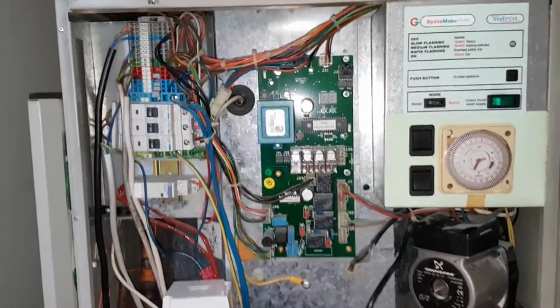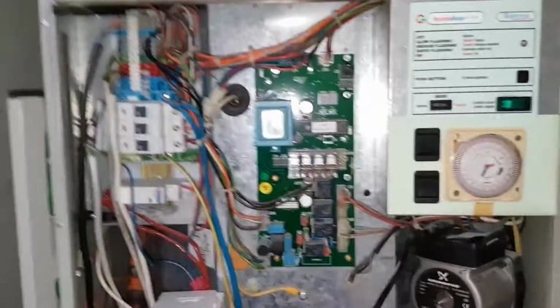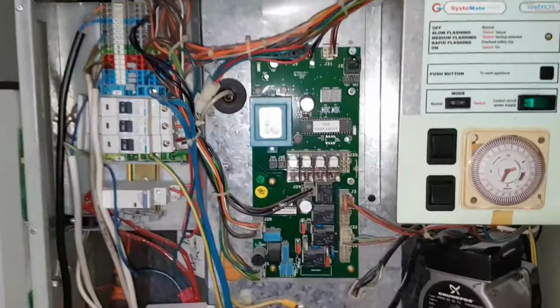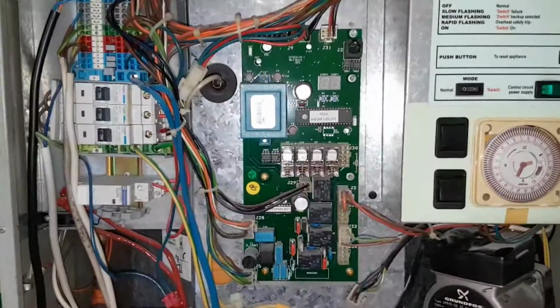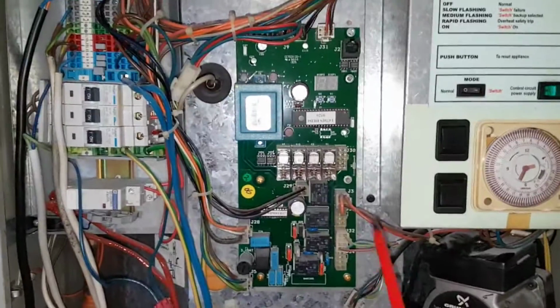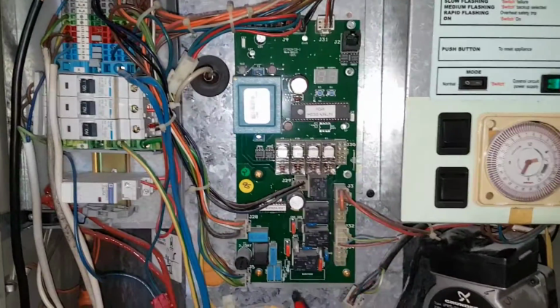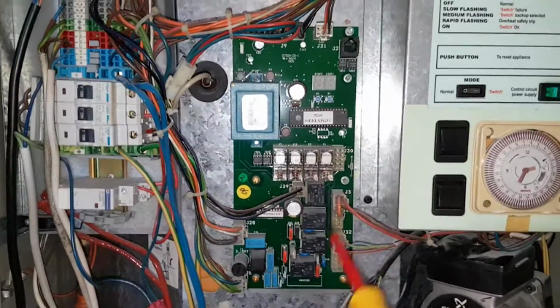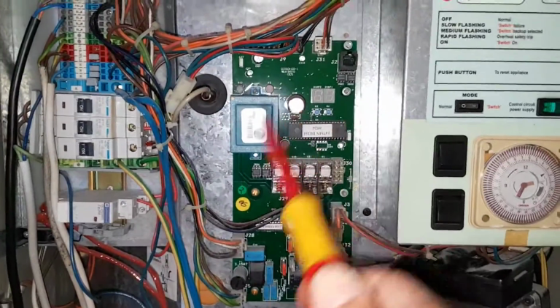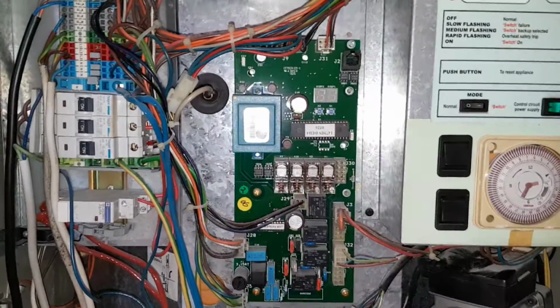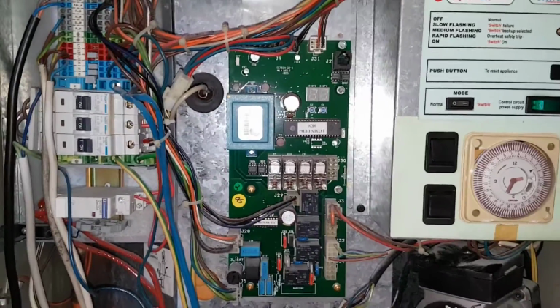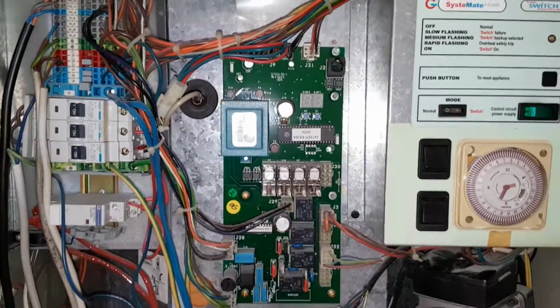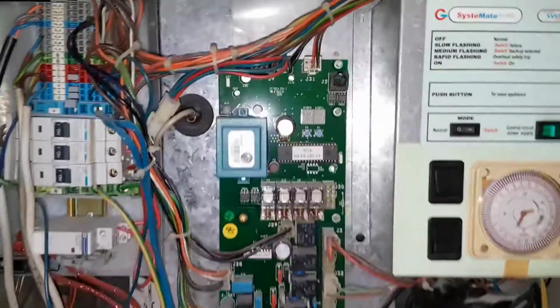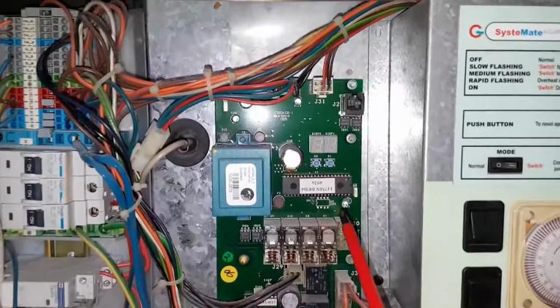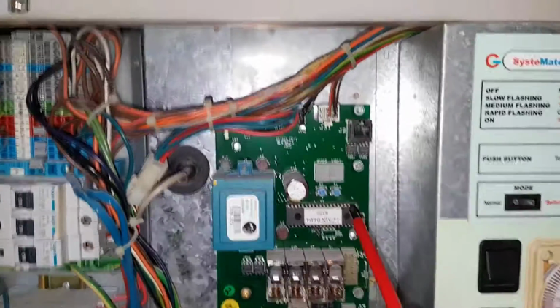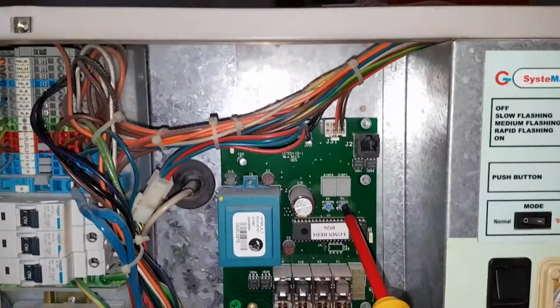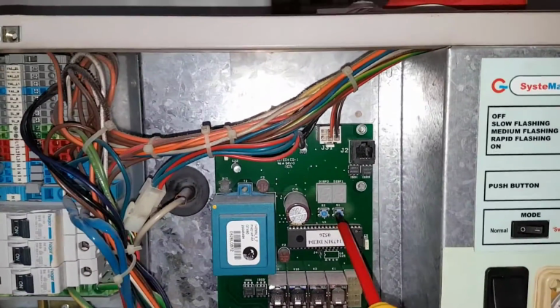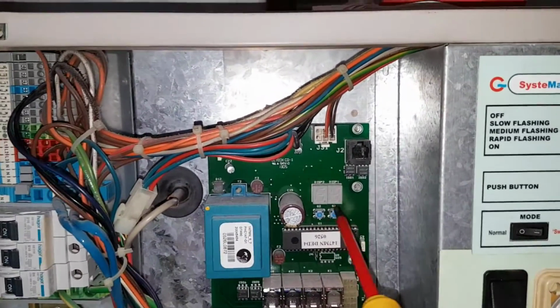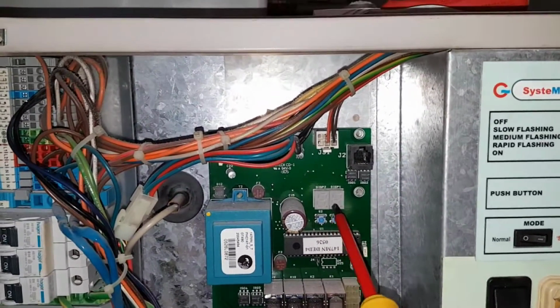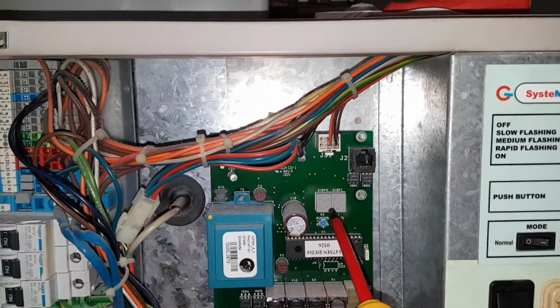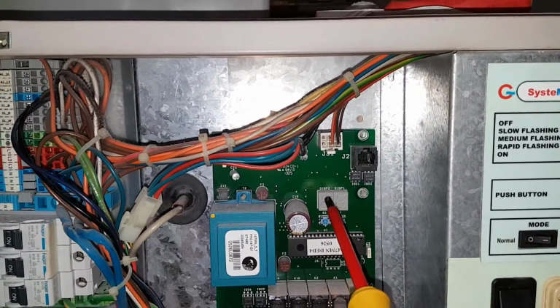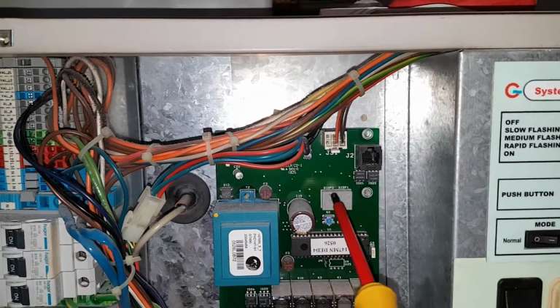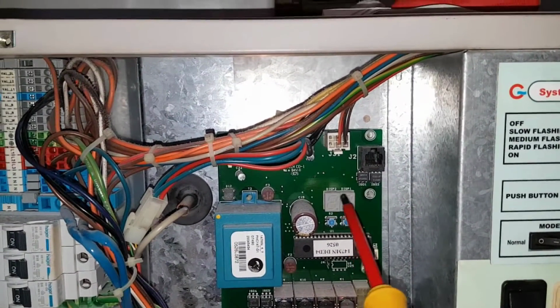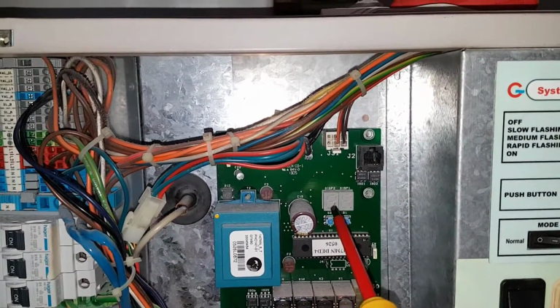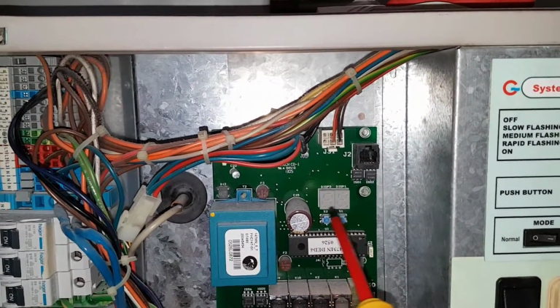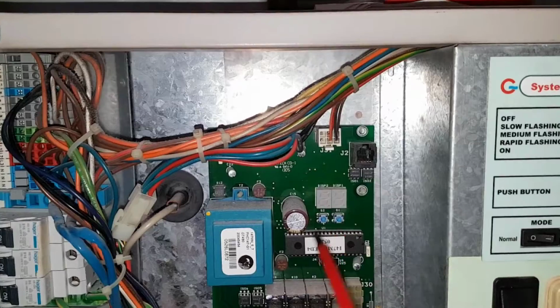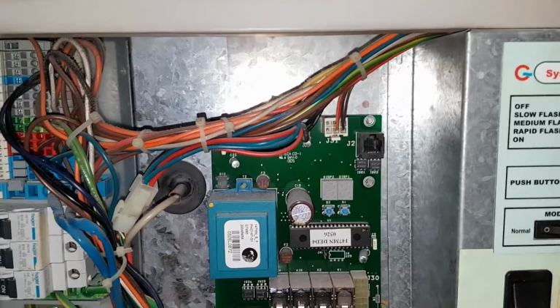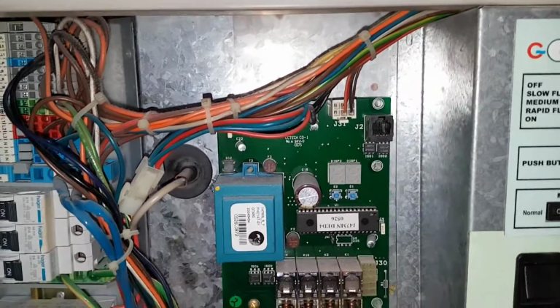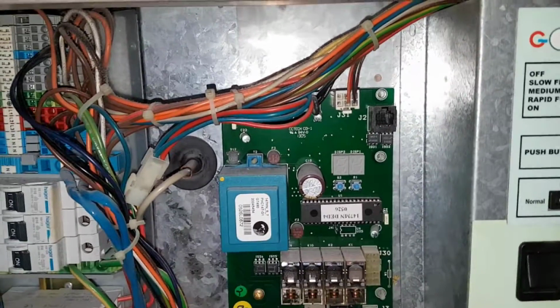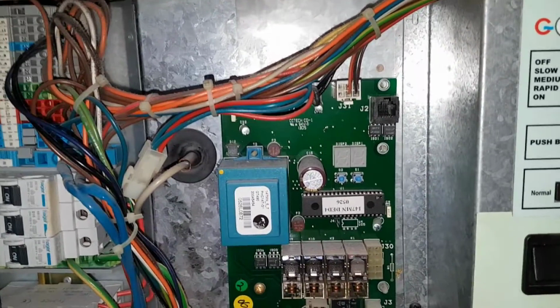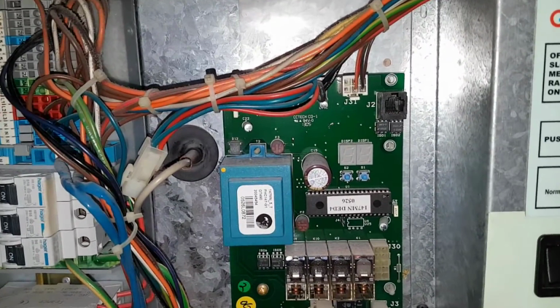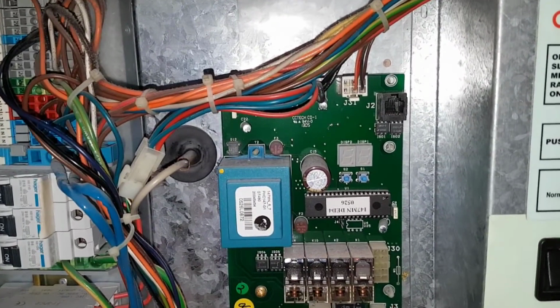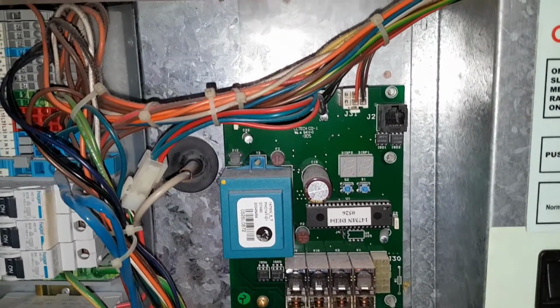Everything is controlled by the PCB, which you can see here. When it's on, you've got little symbols showing the status depending on what state it's in.